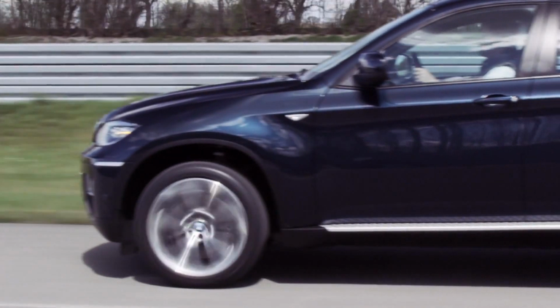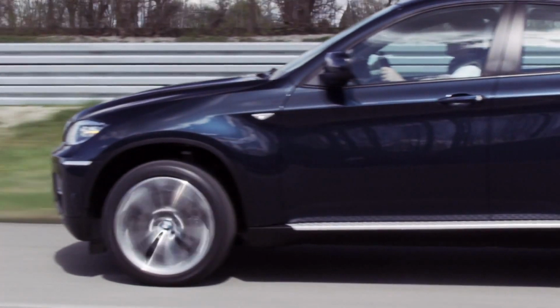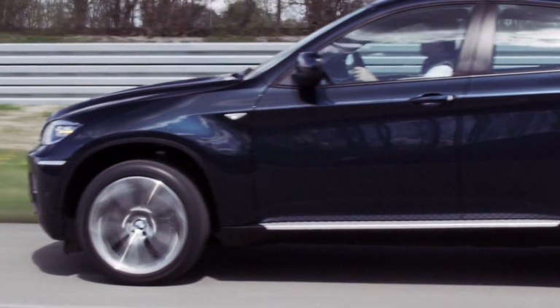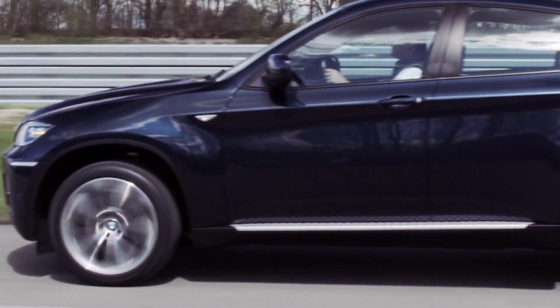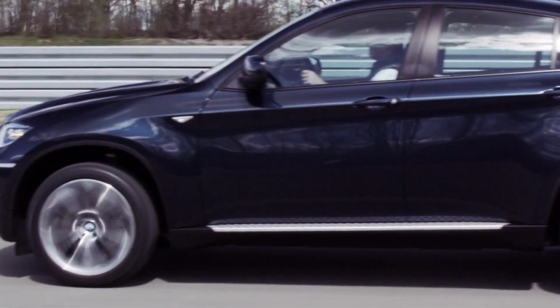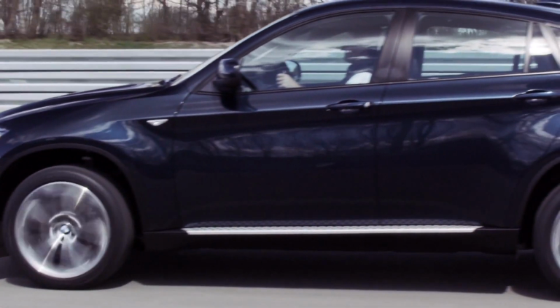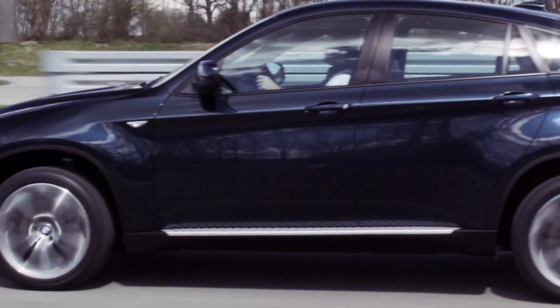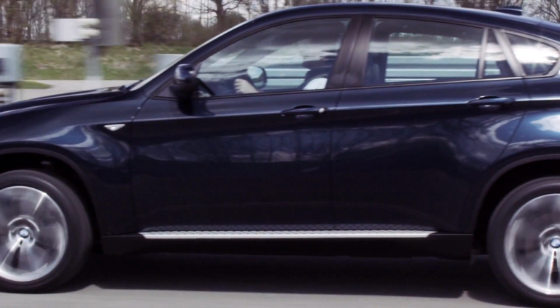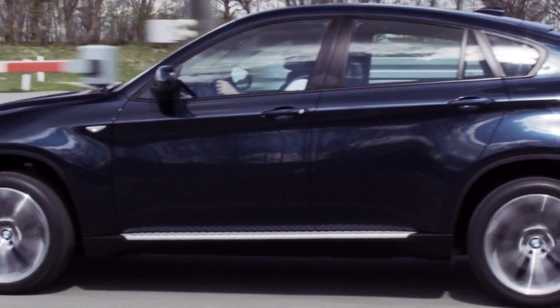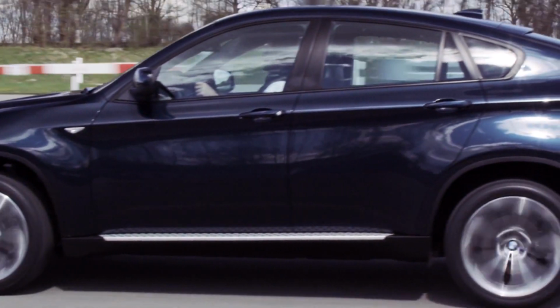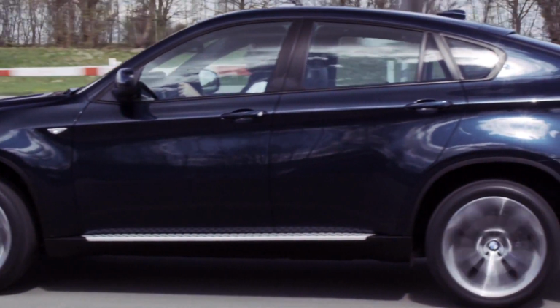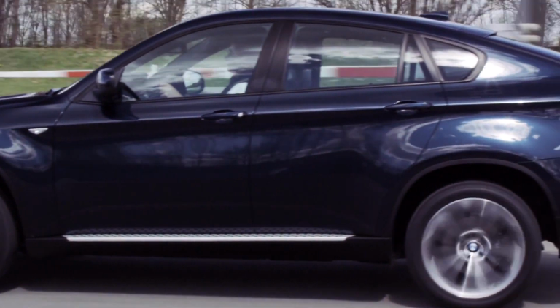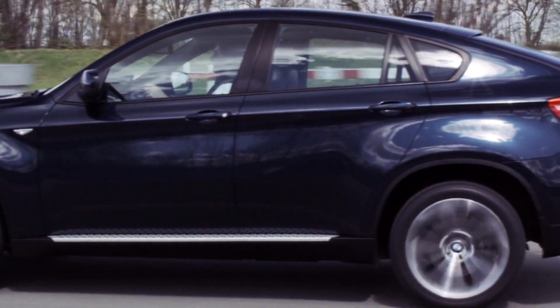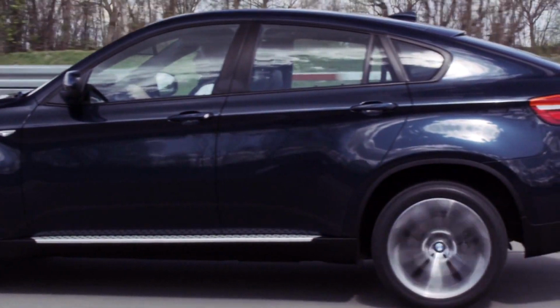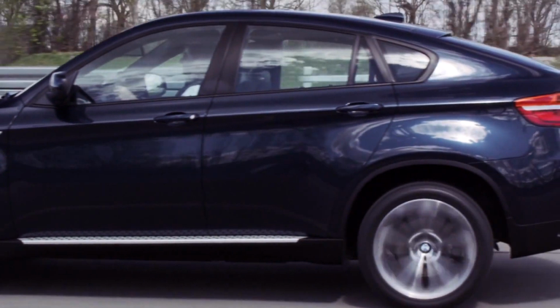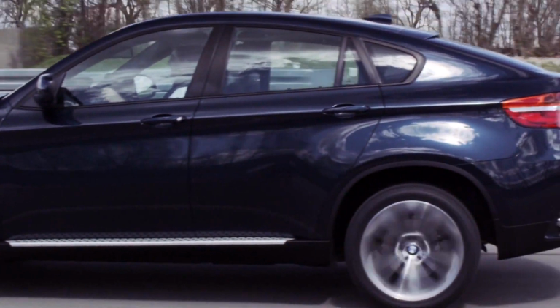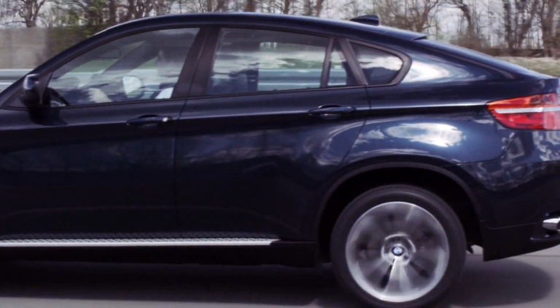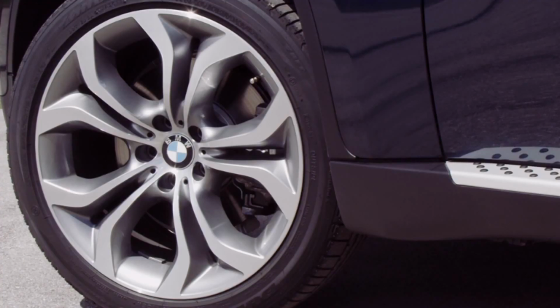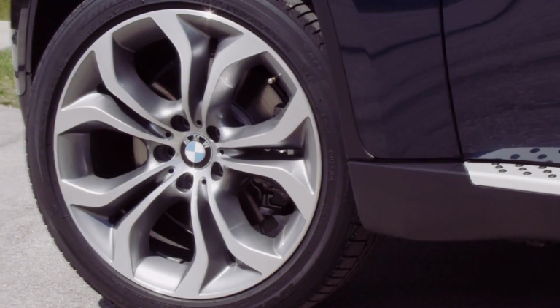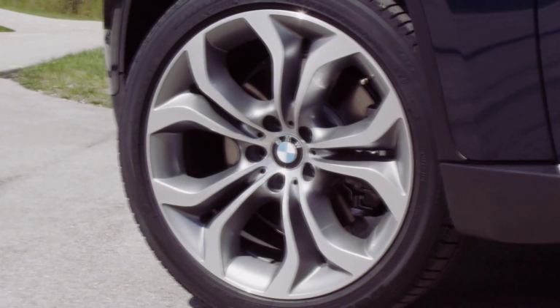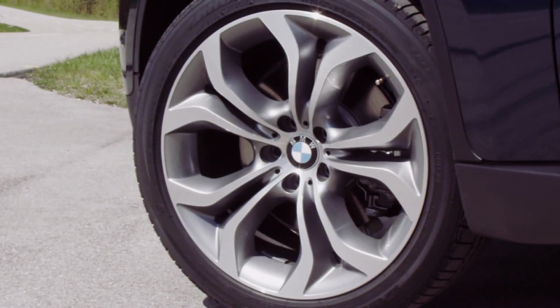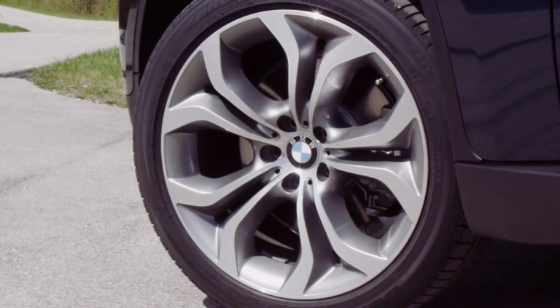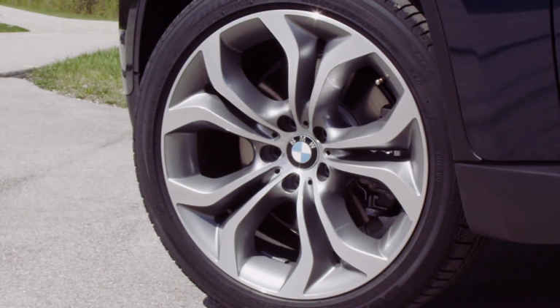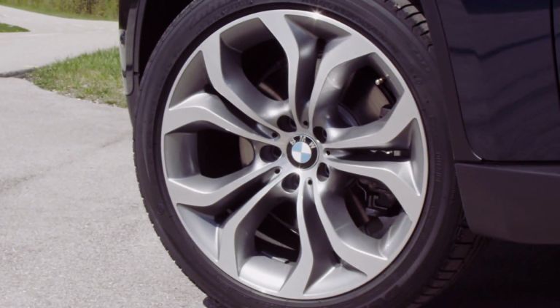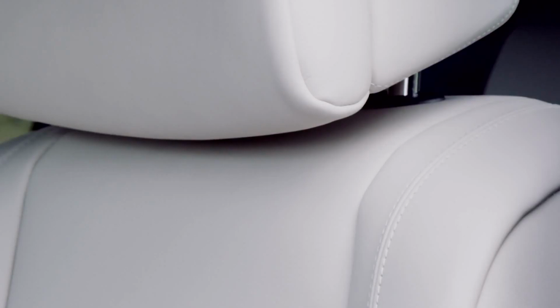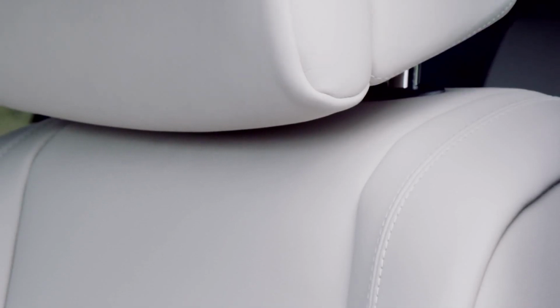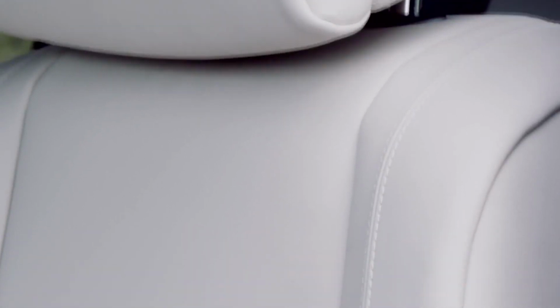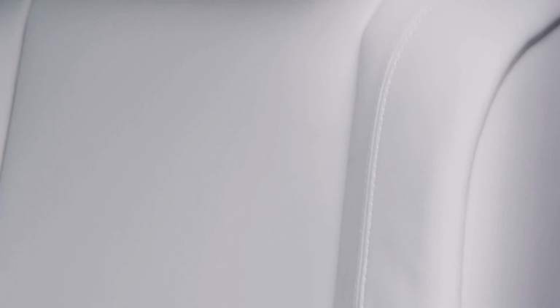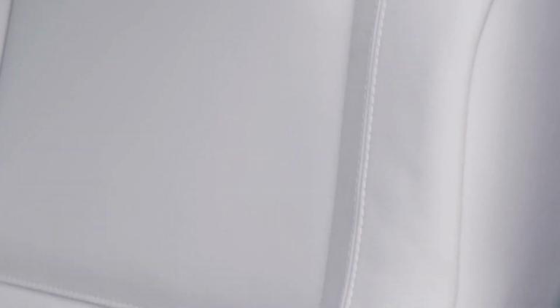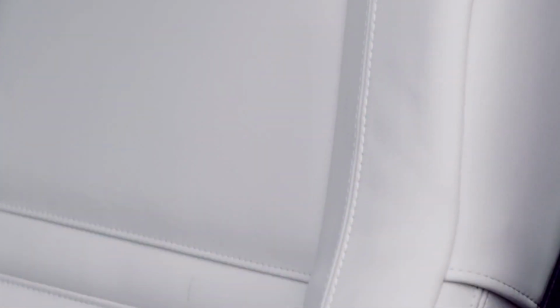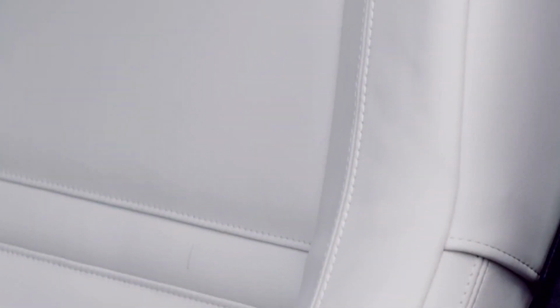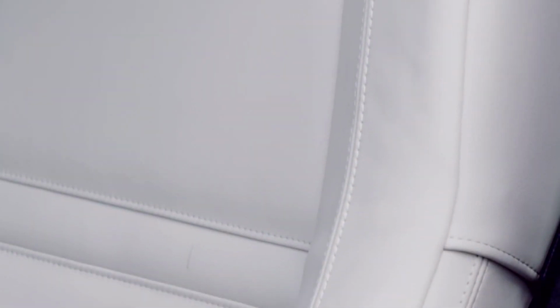Other design attributes: three fresh exterior paint finishes, standard 19-inch alloy rims, and new leather options for the interior.